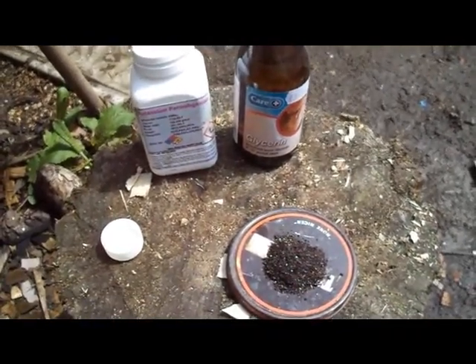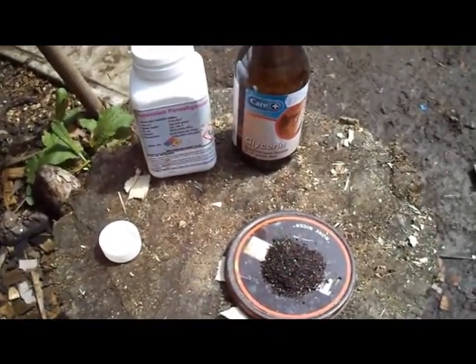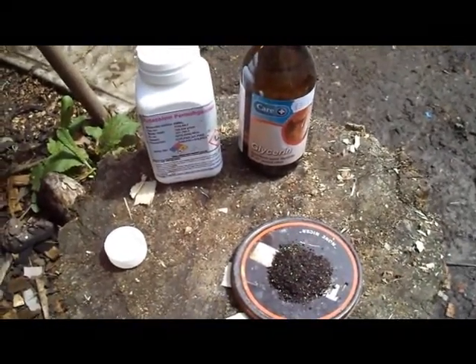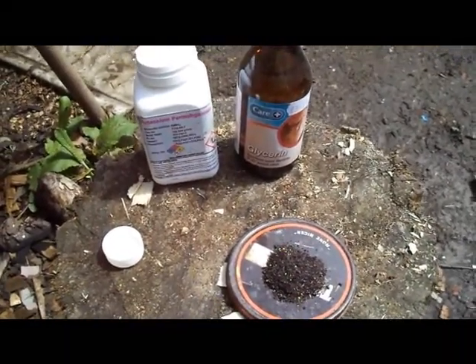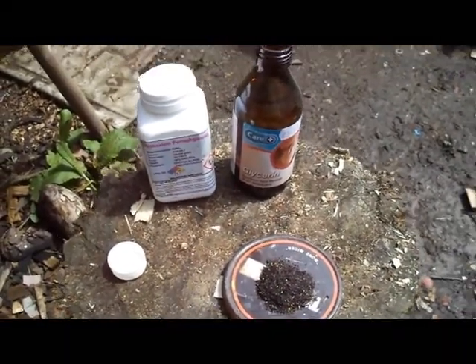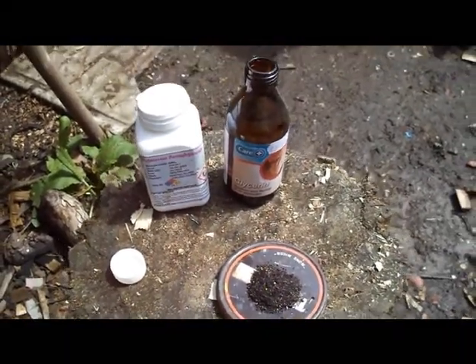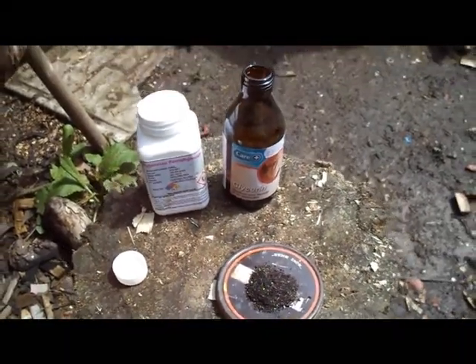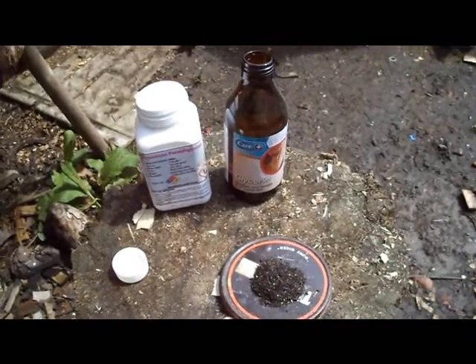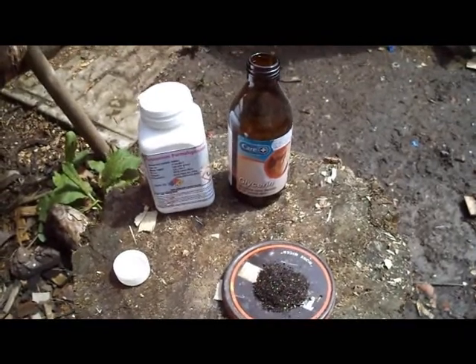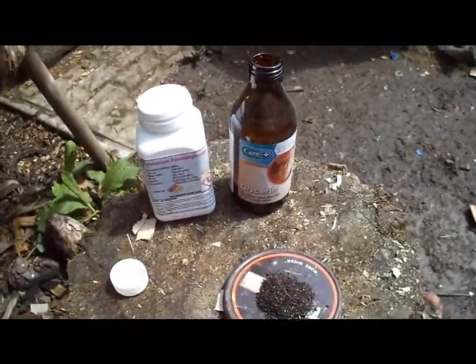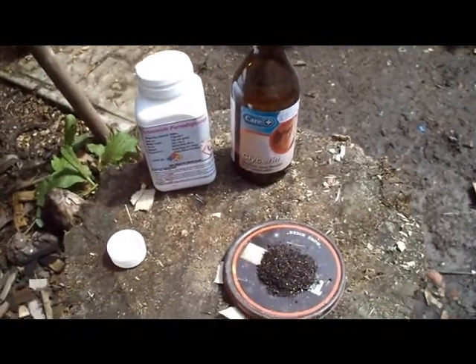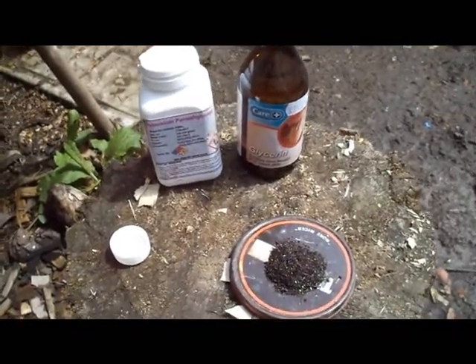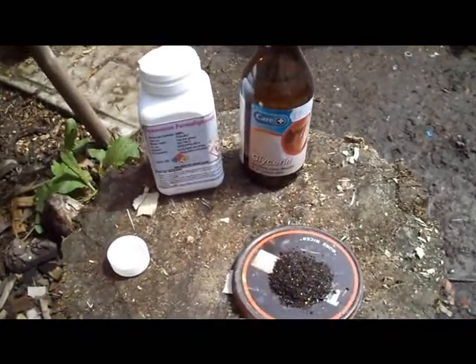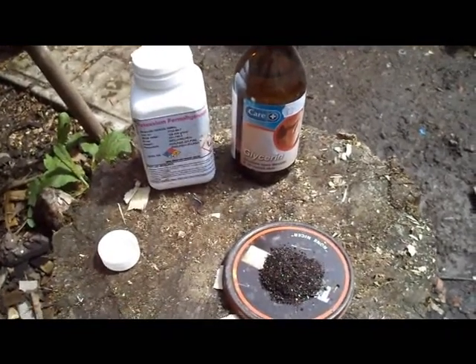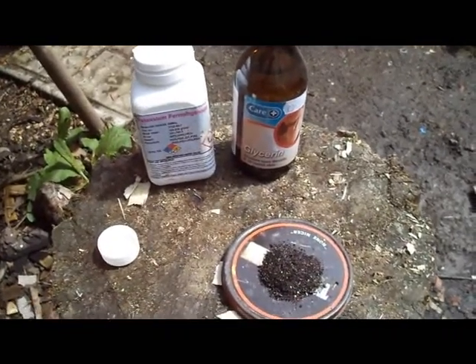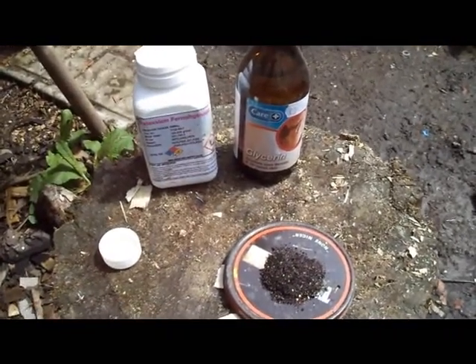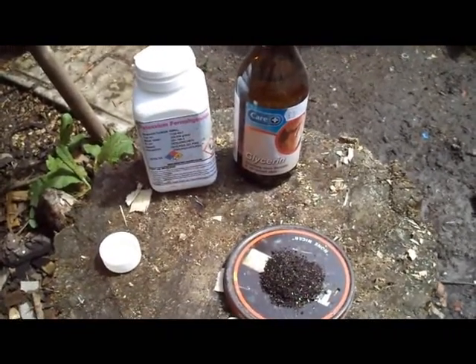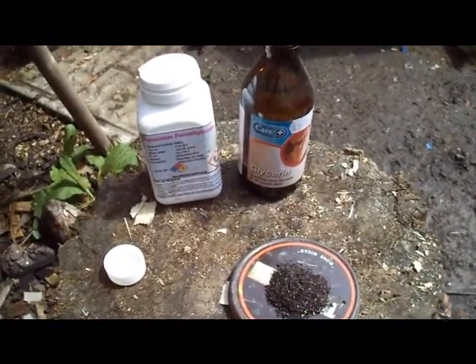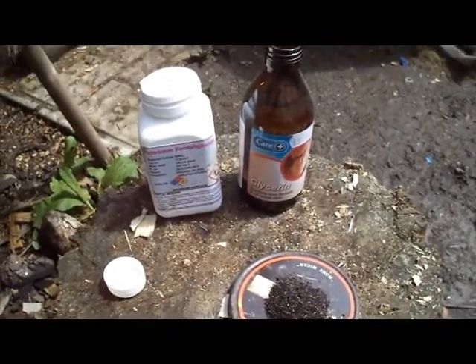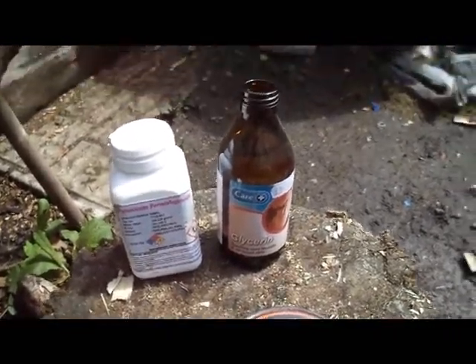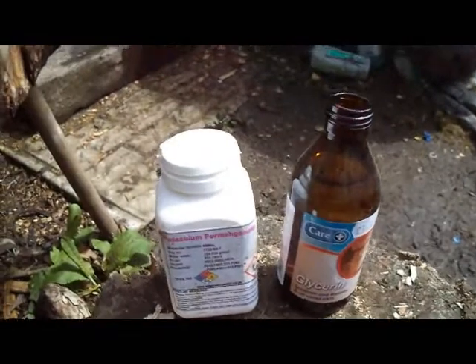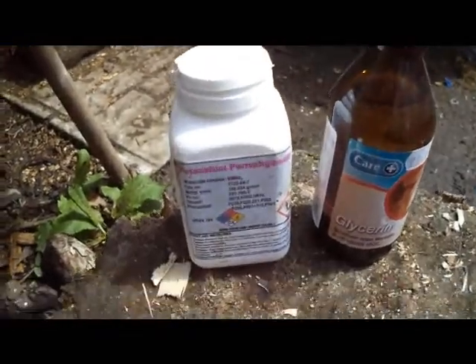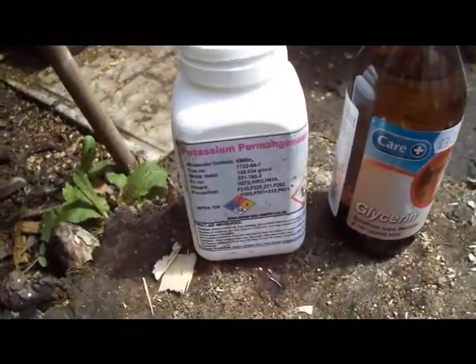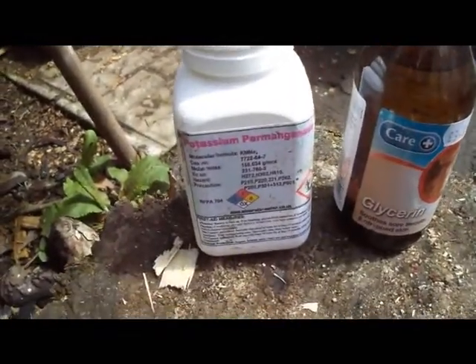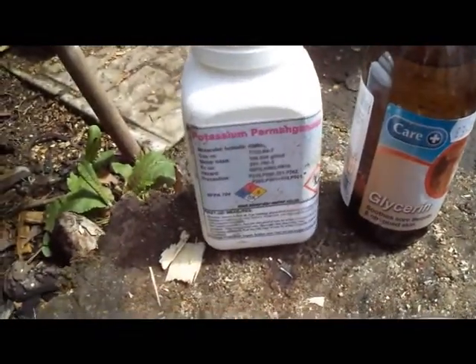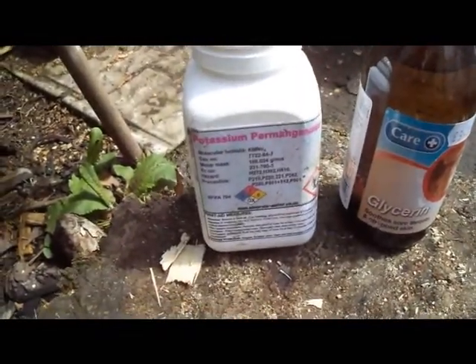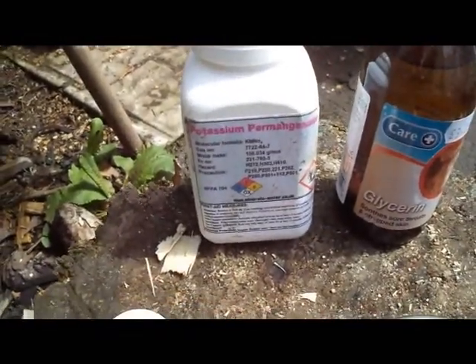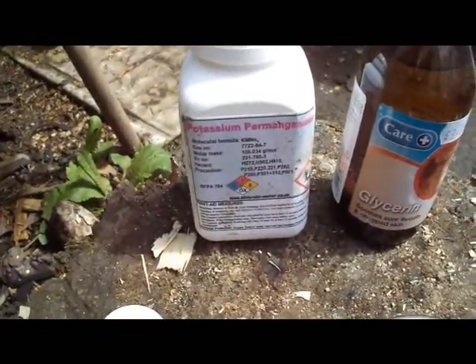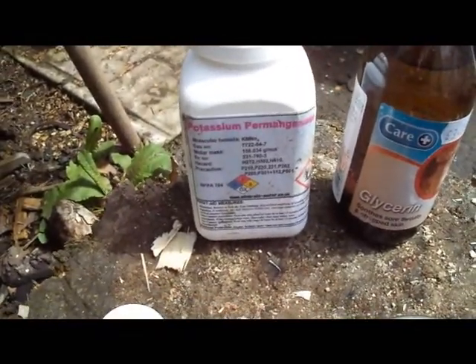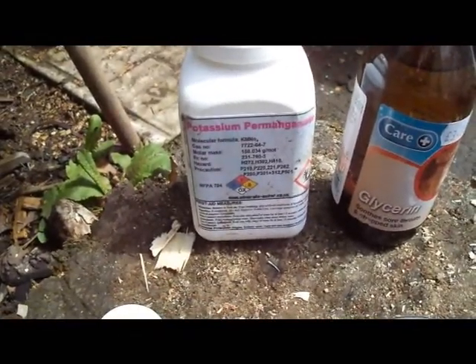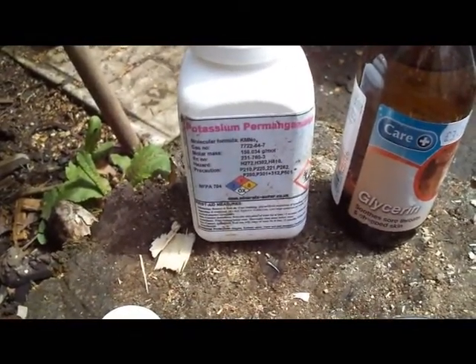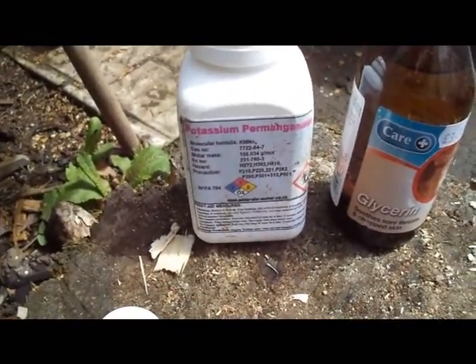As promised to the forum members that asked, here is fire starting with potassium permanganate and glycerin. There's the potassium permanganate — get it from eBay, I think it costs about three quid.